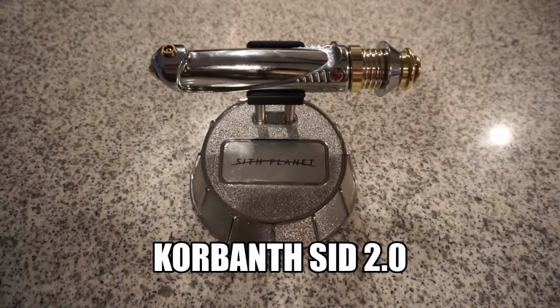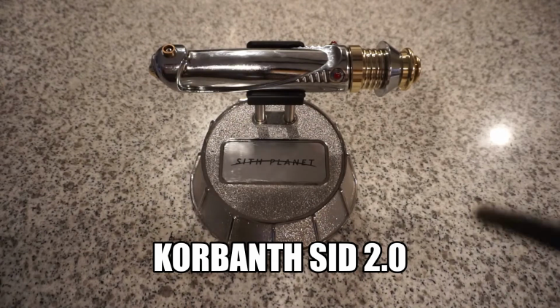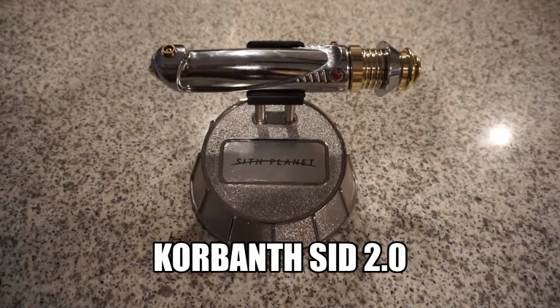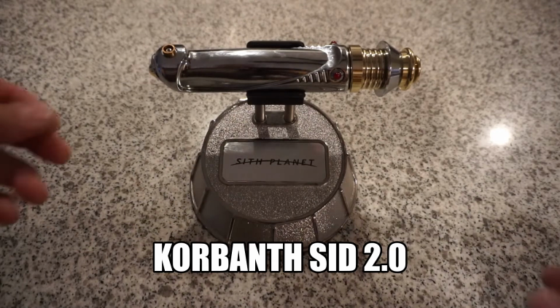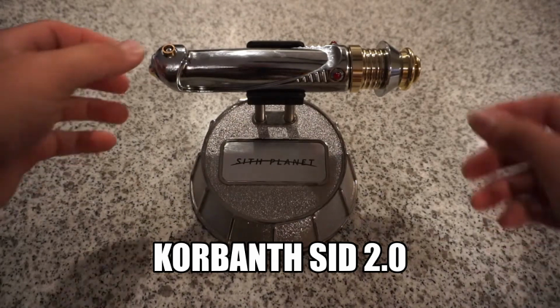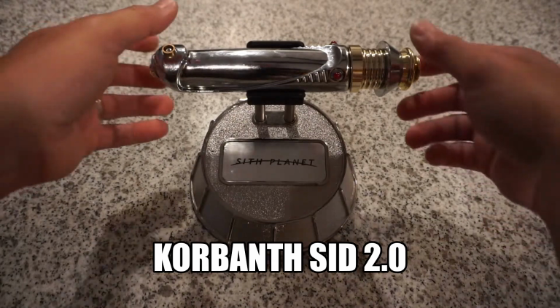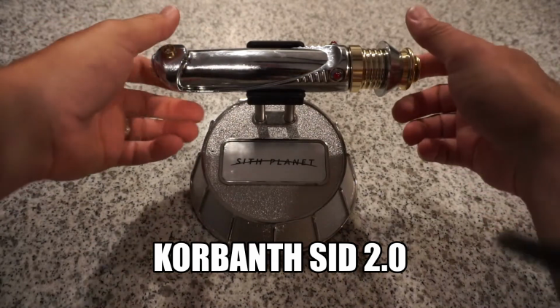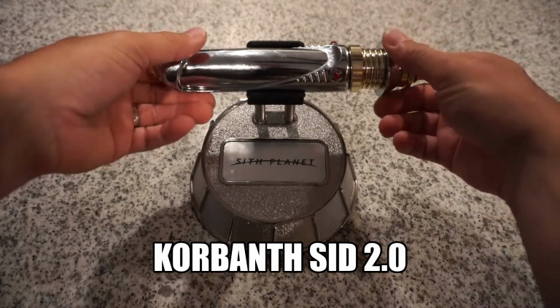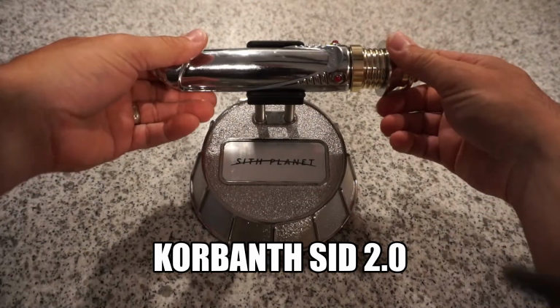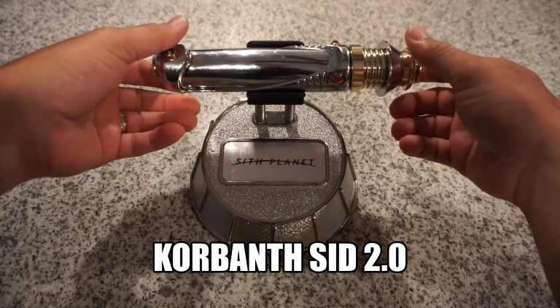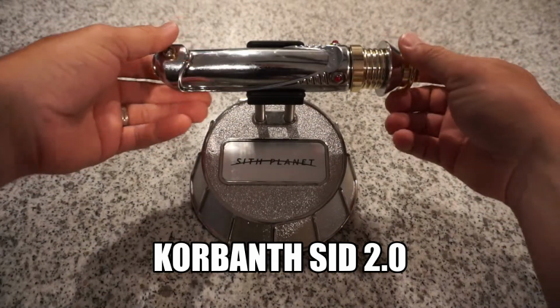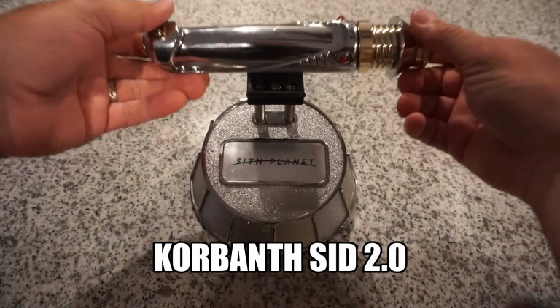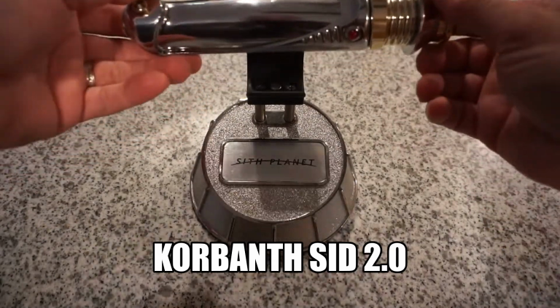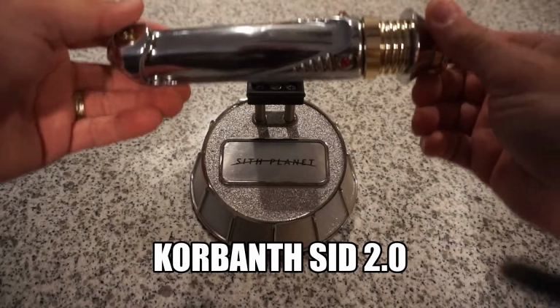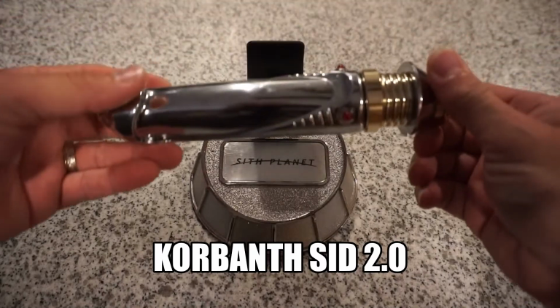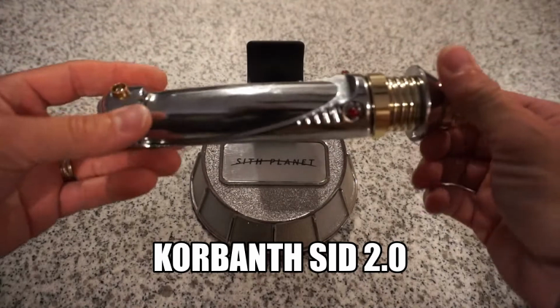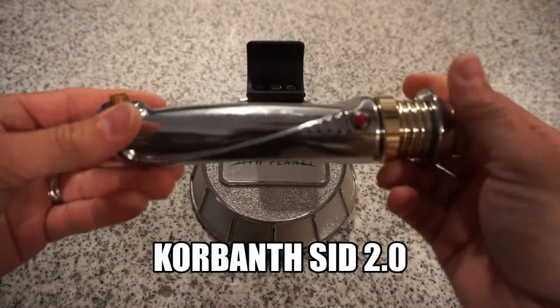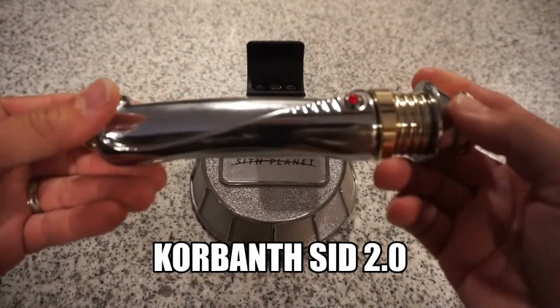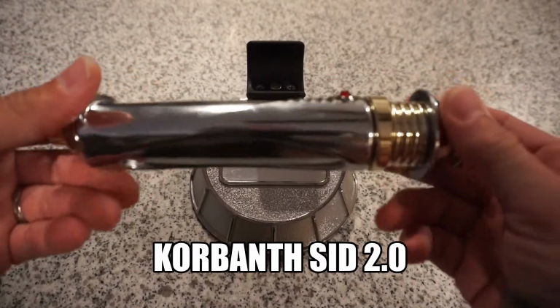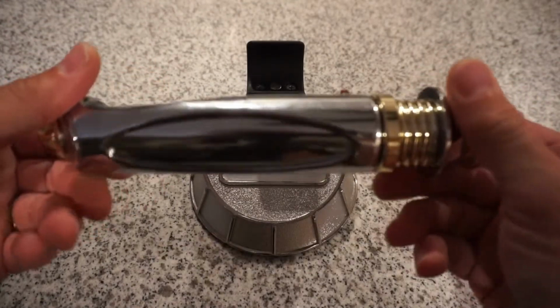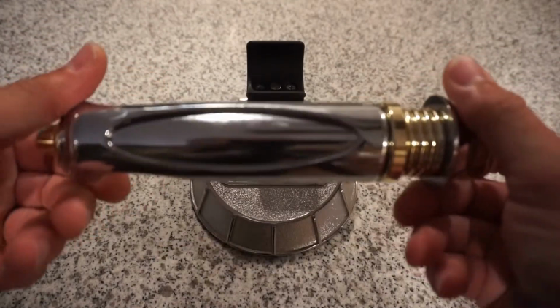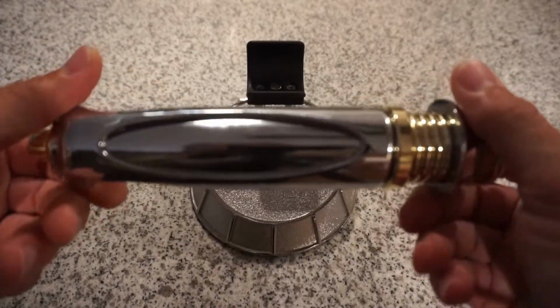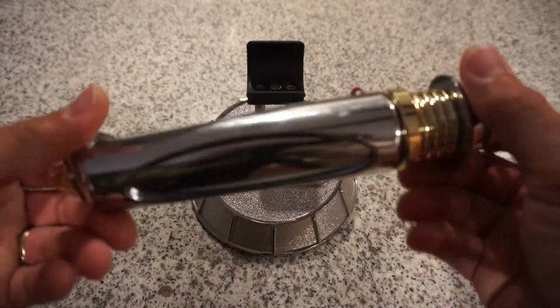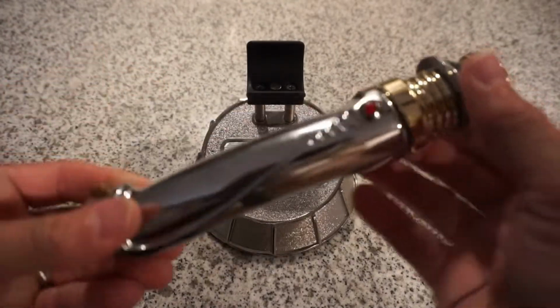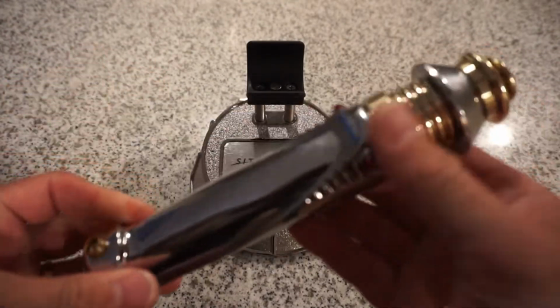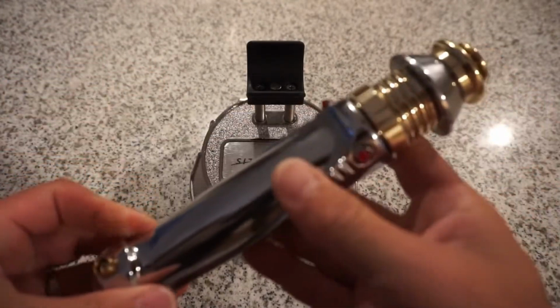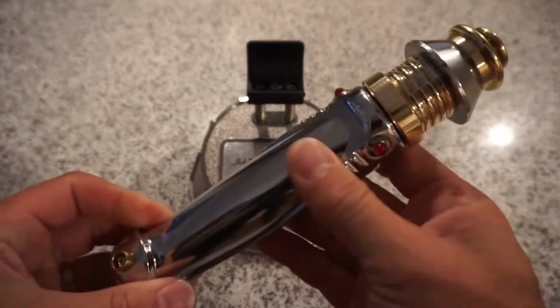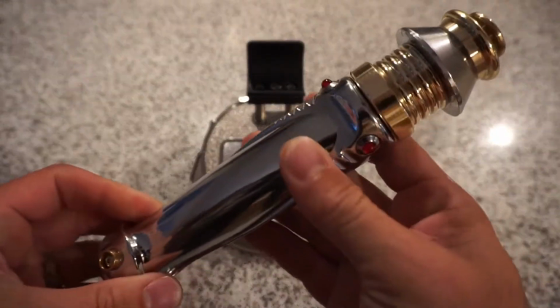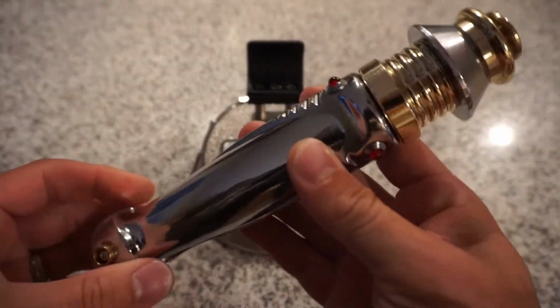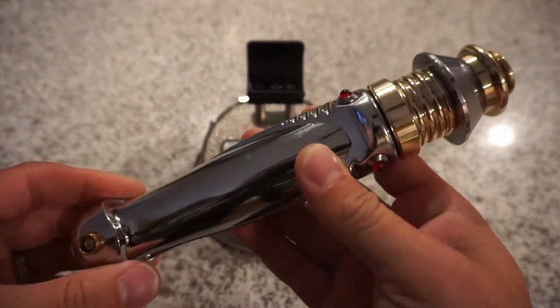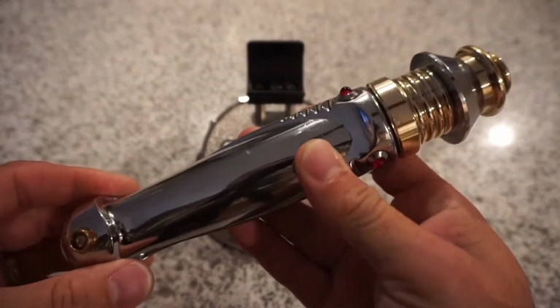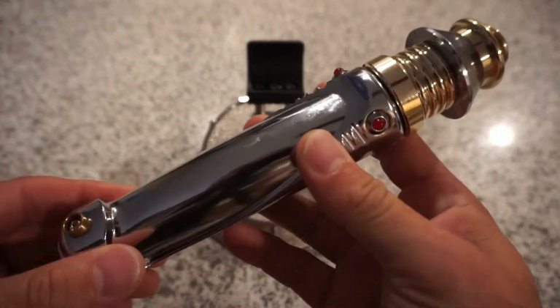Hey guys, it's Mike from Chimino's Workshop. Here we have our latest — this is a Corbanth Sidious 2.0.